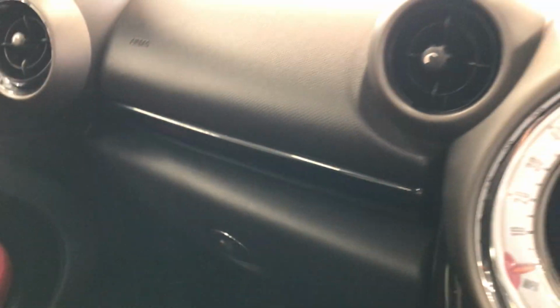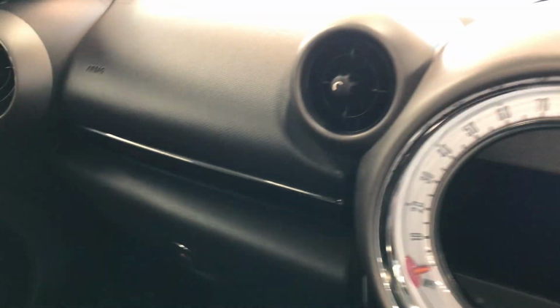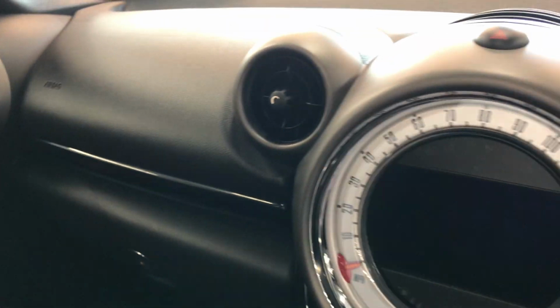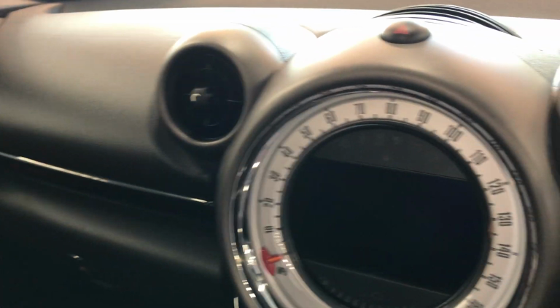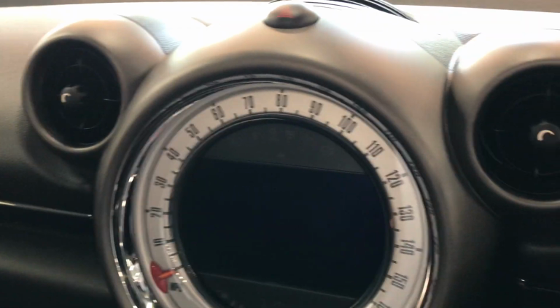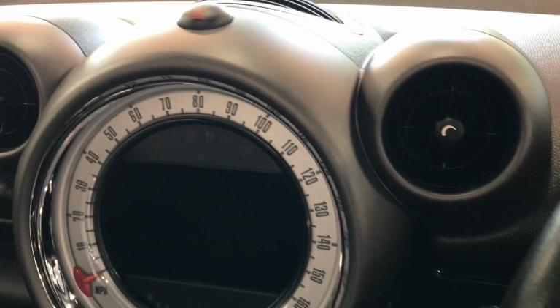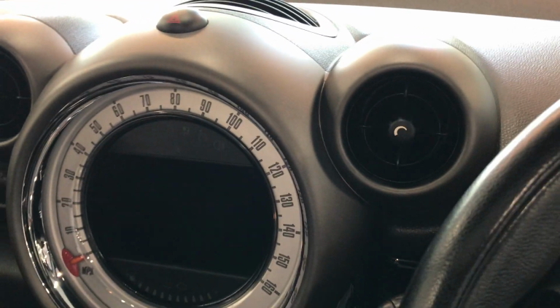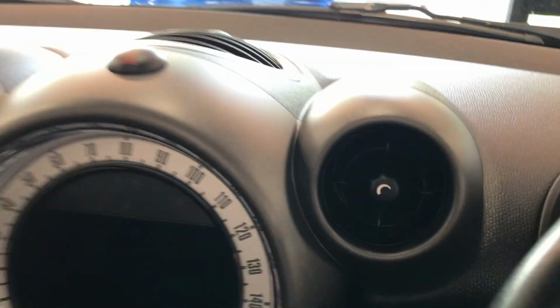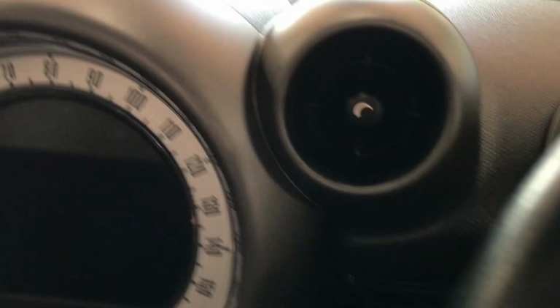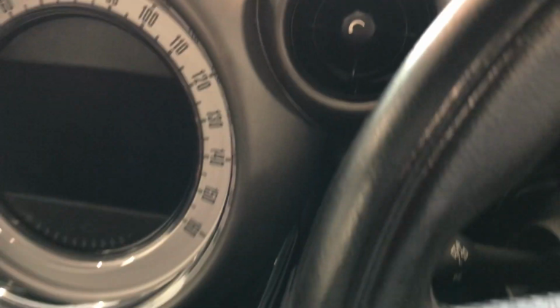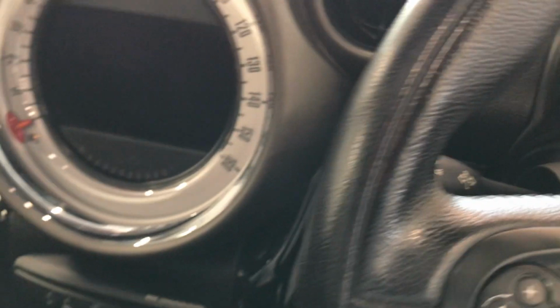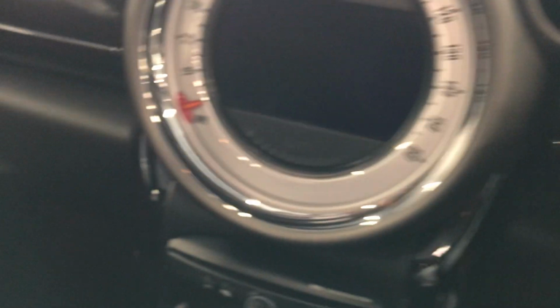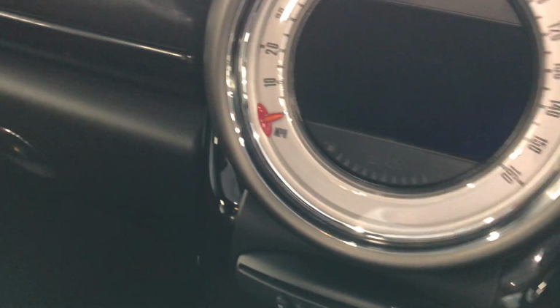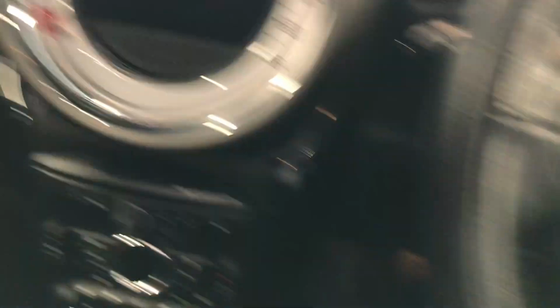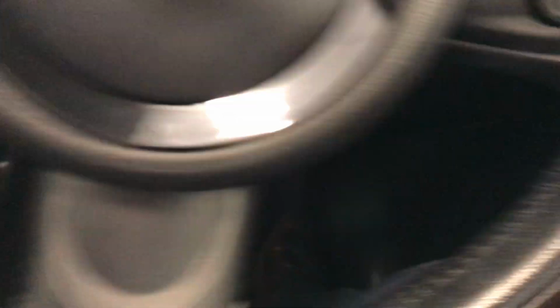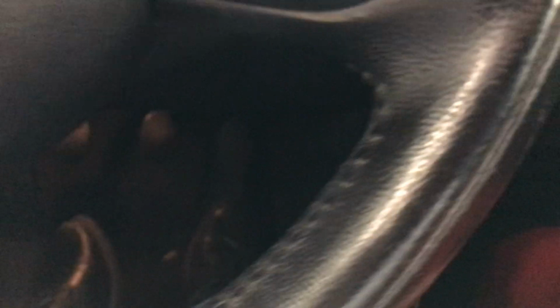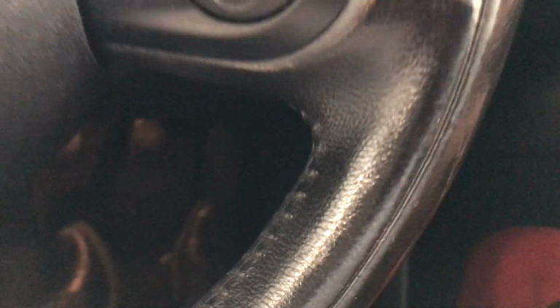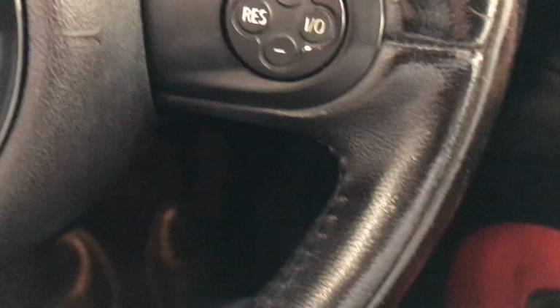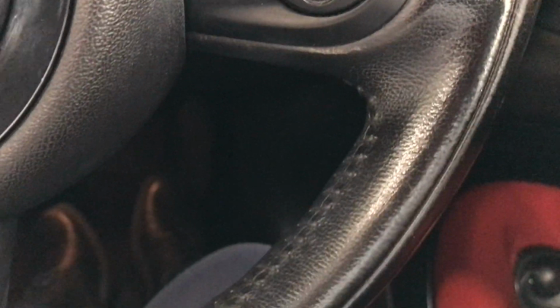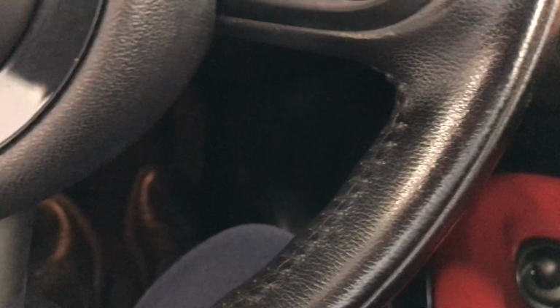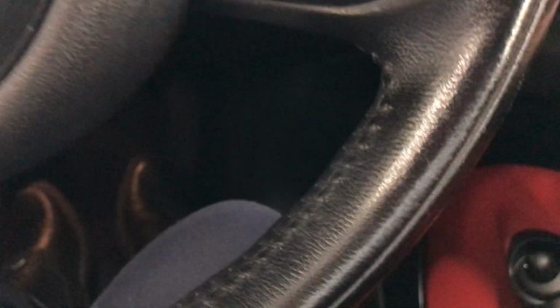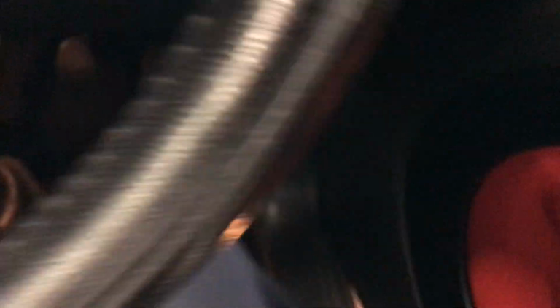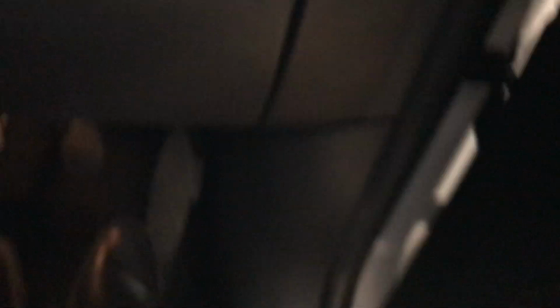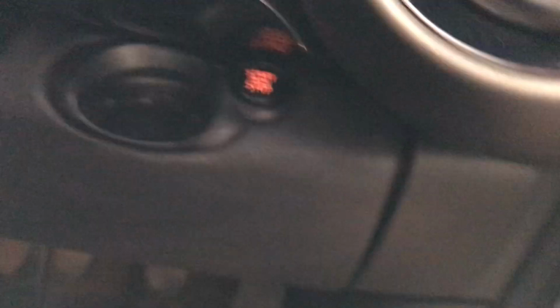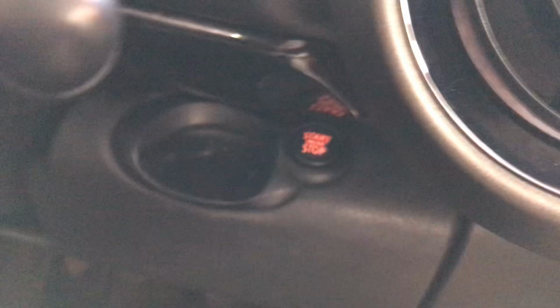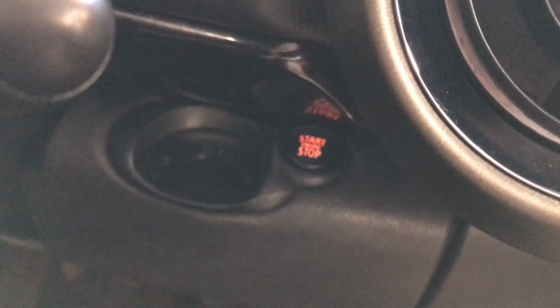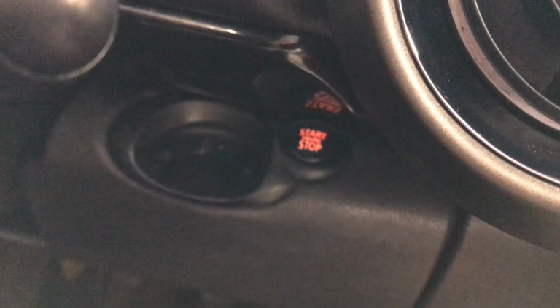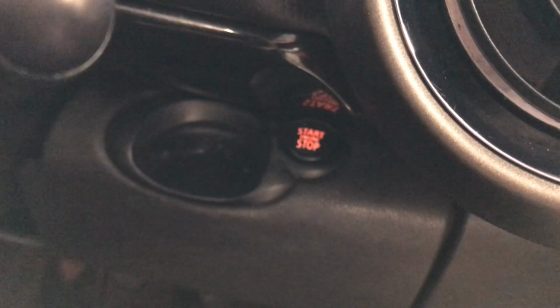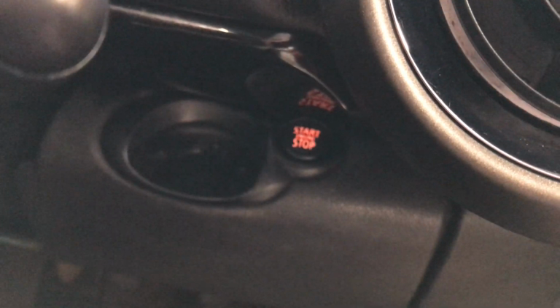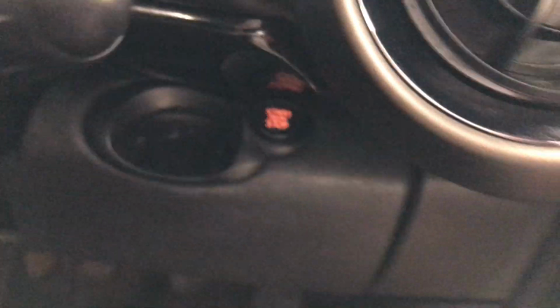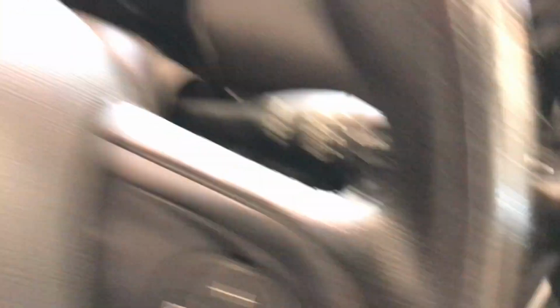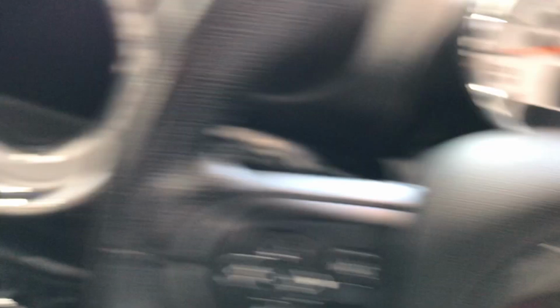The dash is nice and clean. I'm going to turn the ignition on to show you all the controls. As you can see, it does have the engine start-stop button.